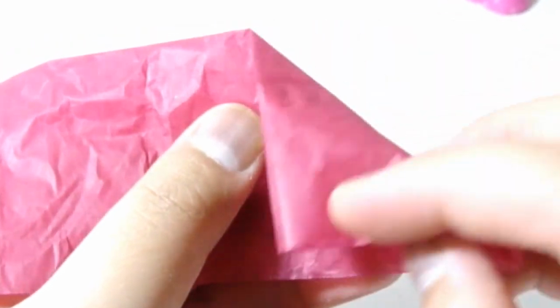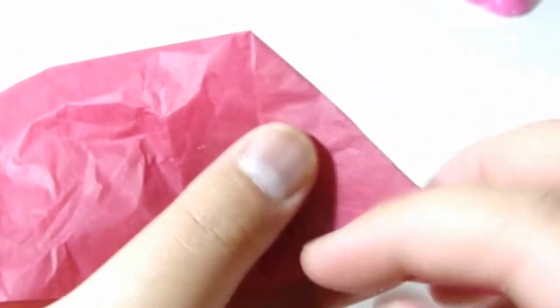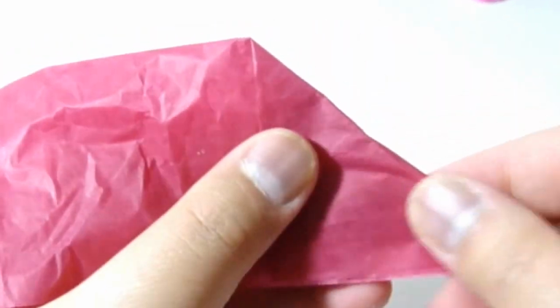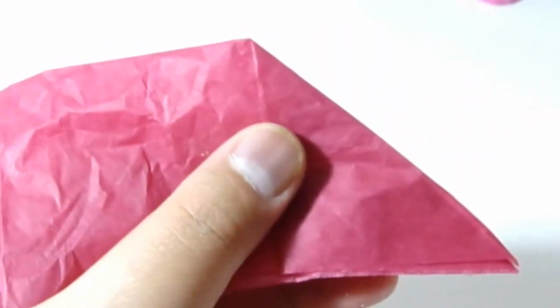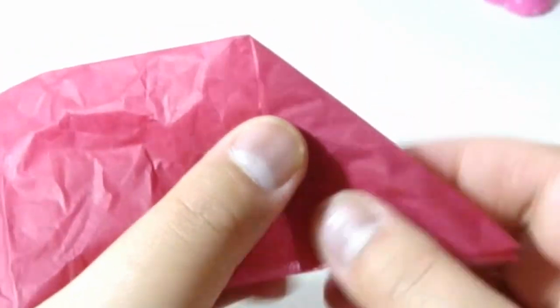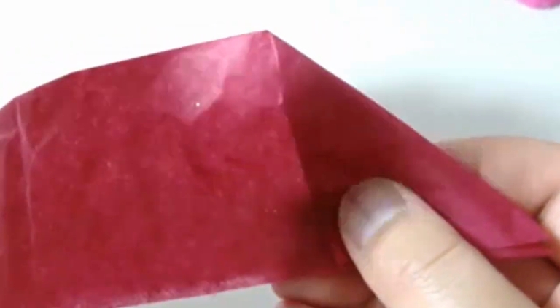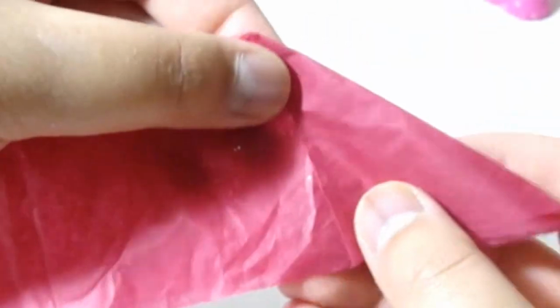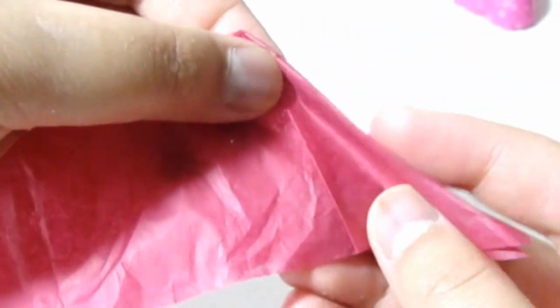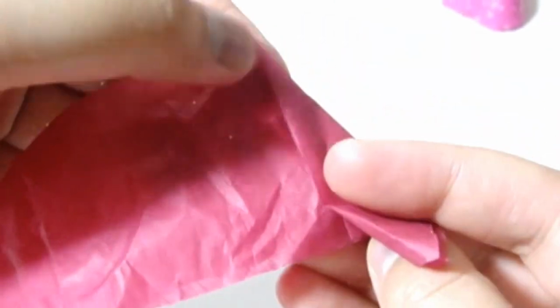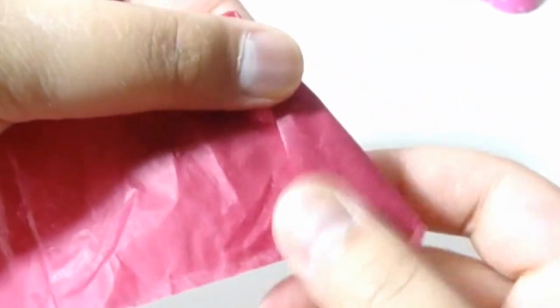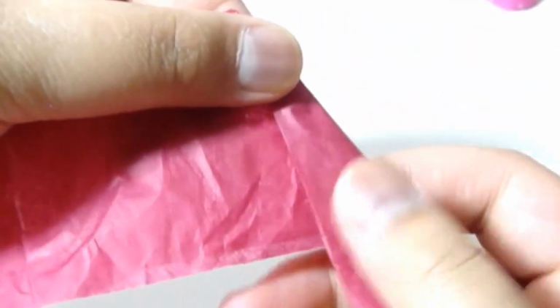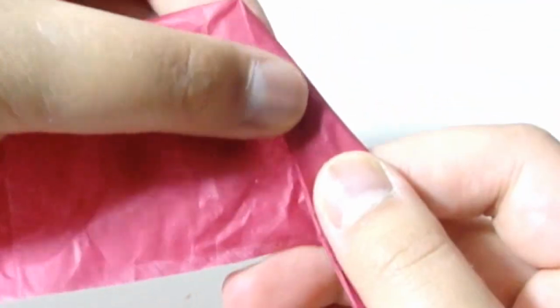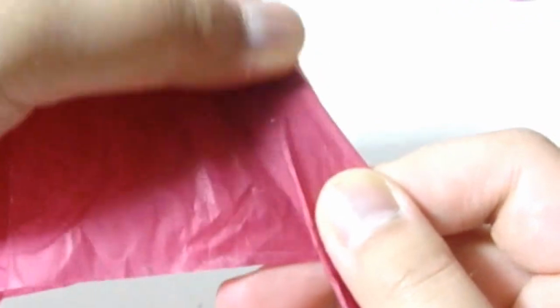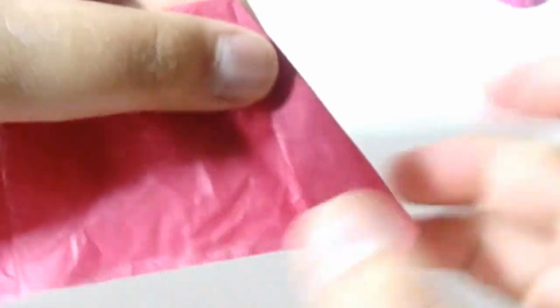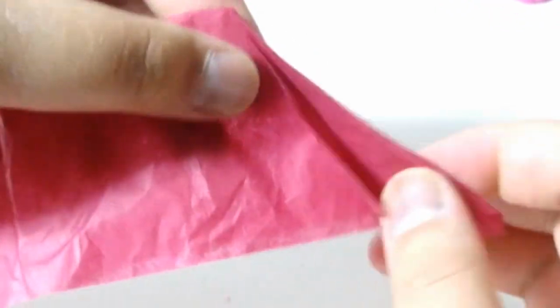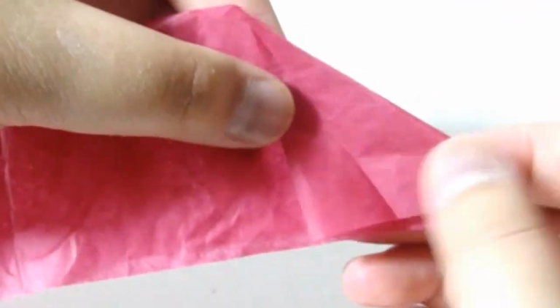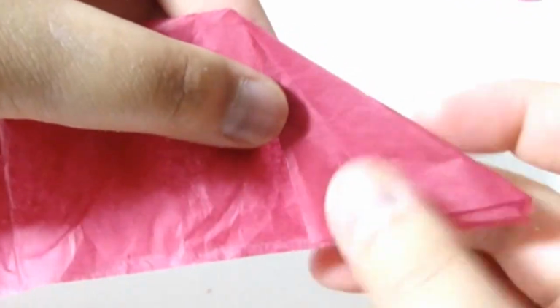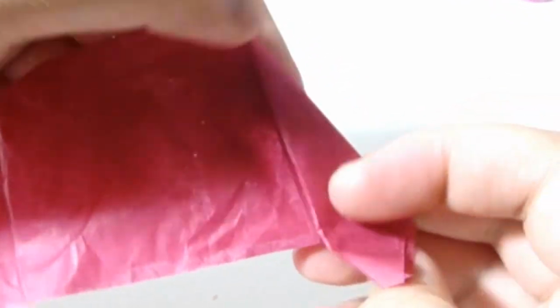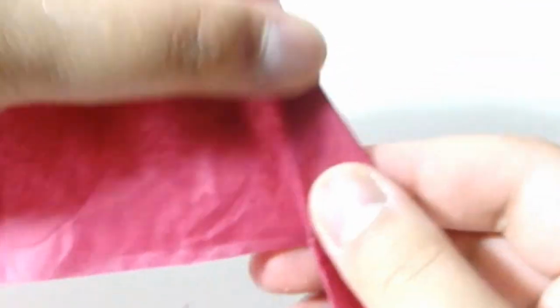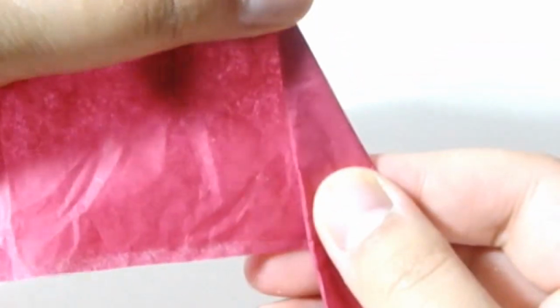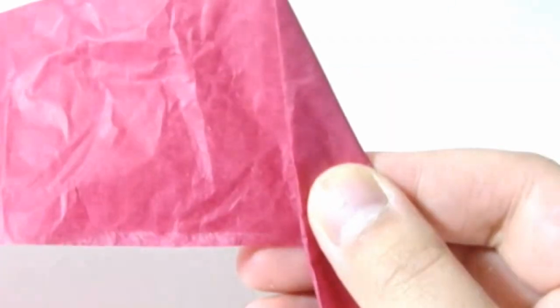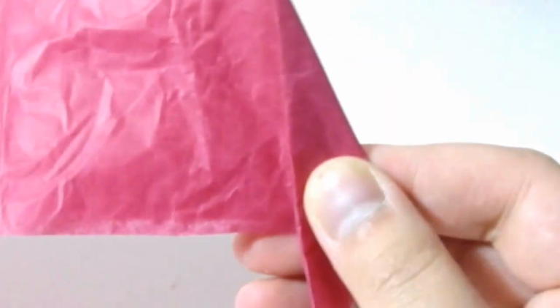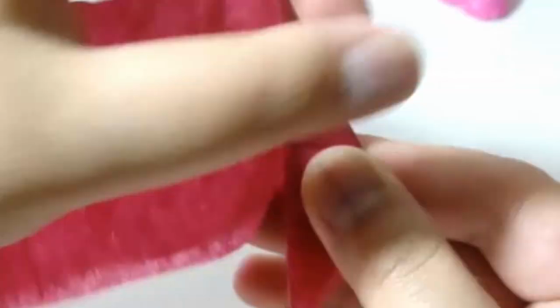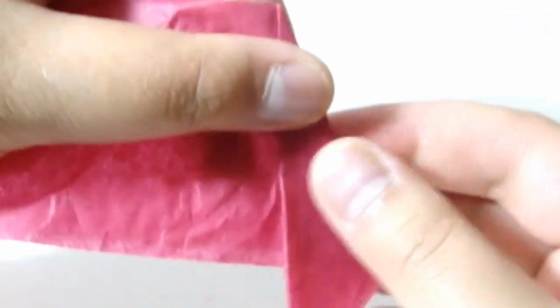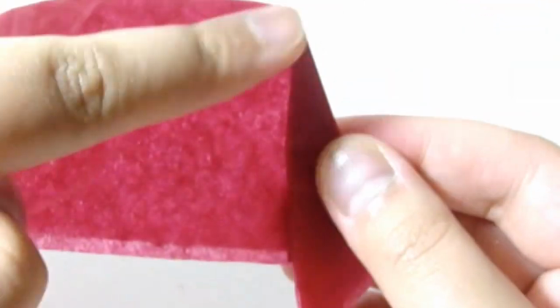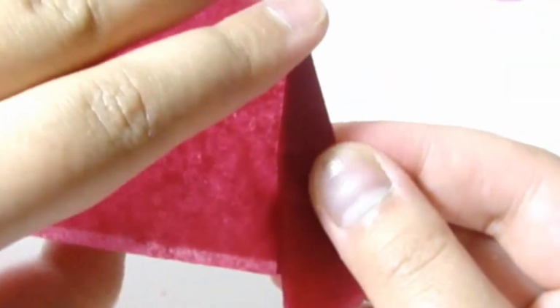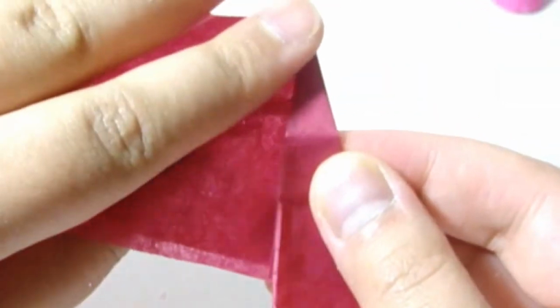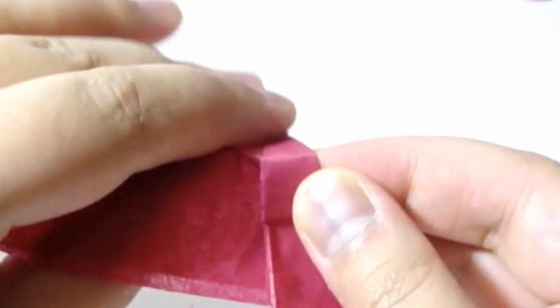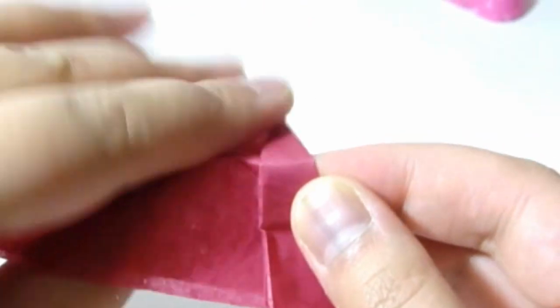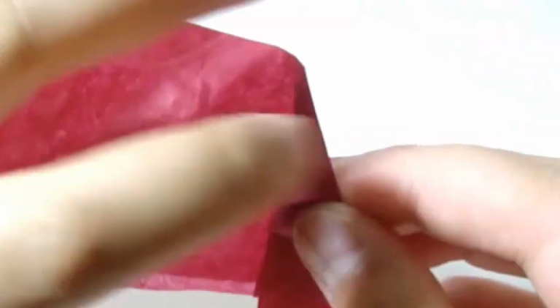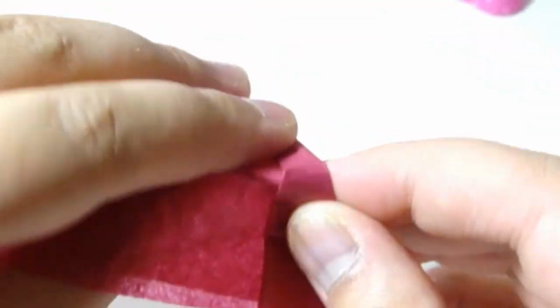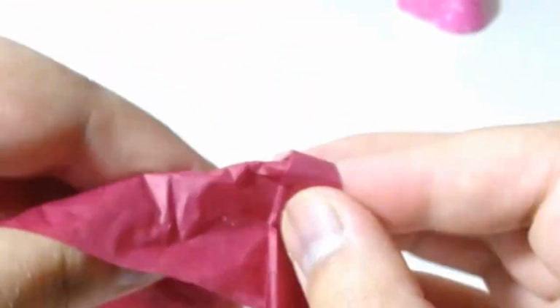Fold the top corner diagonally down to make a right triangle. Then fold the triangle in half again to form an acute triangle. Next, bend a portion of the top of the acute triangle behind to form another acute triangle, like this.